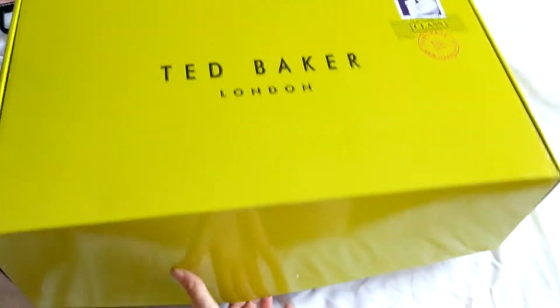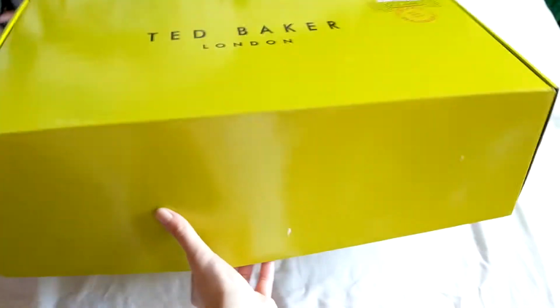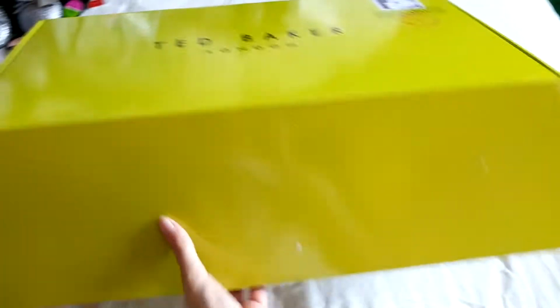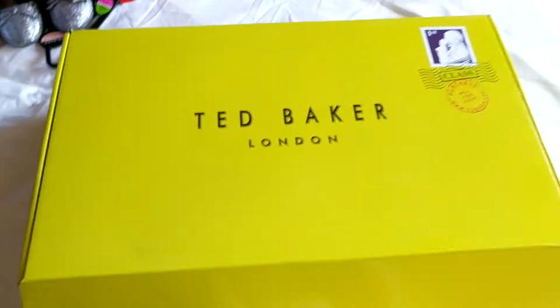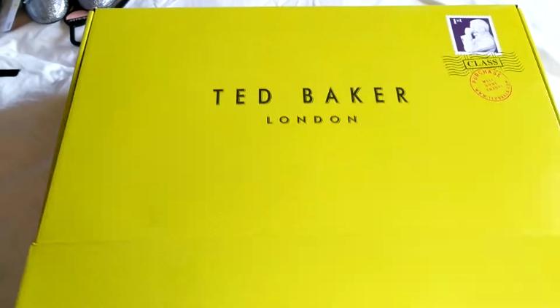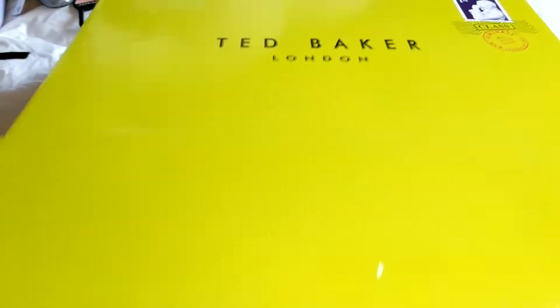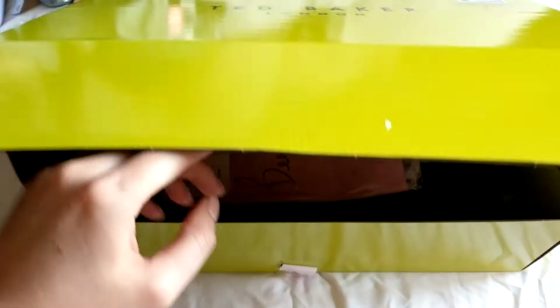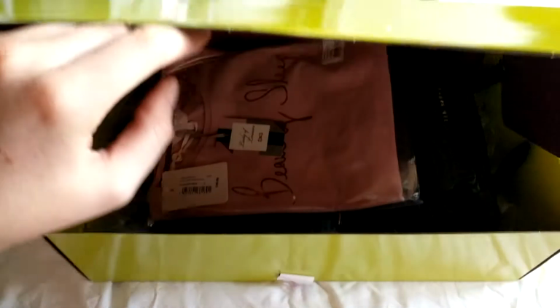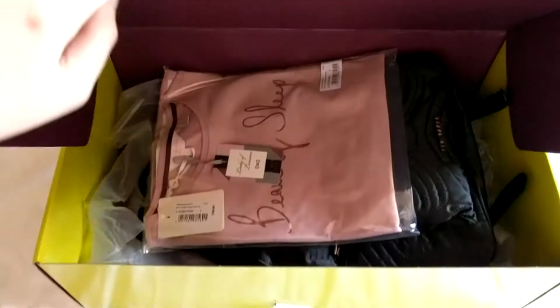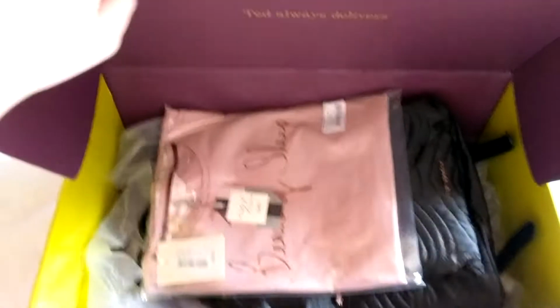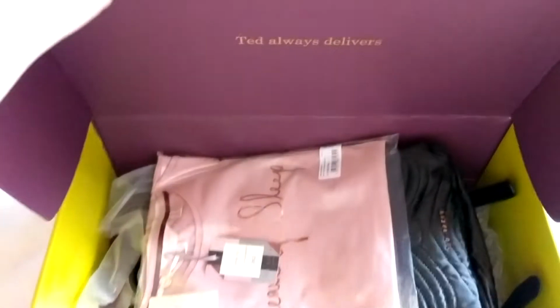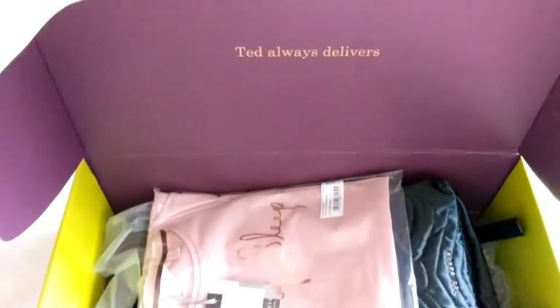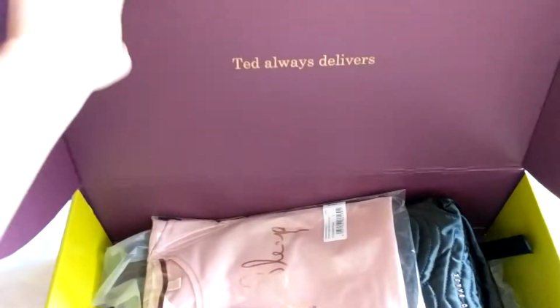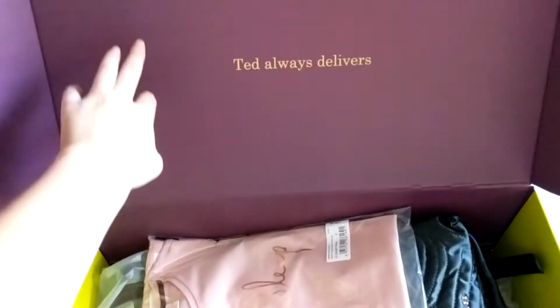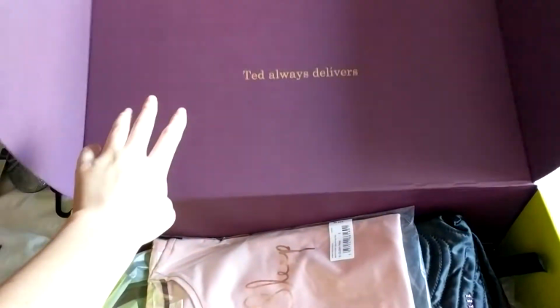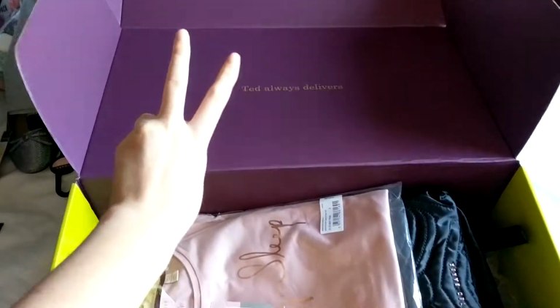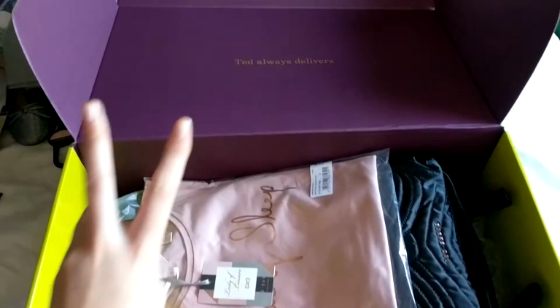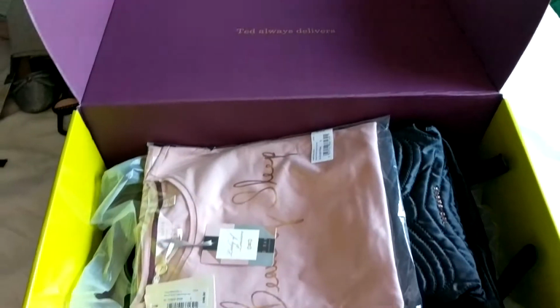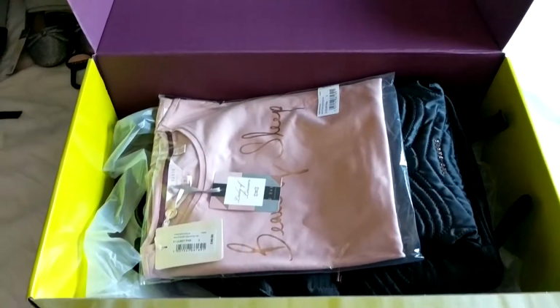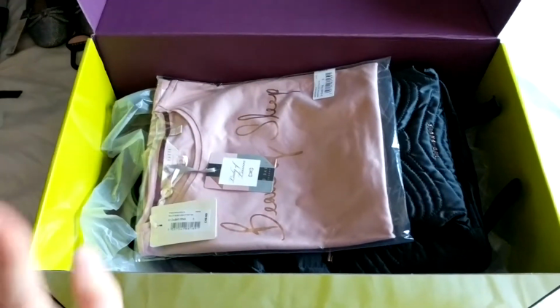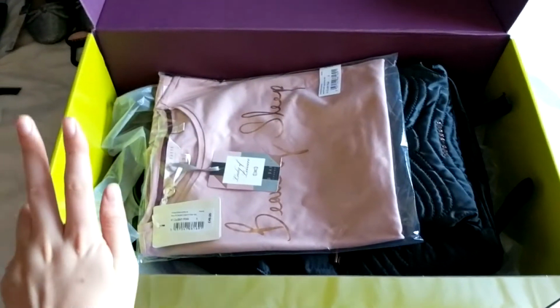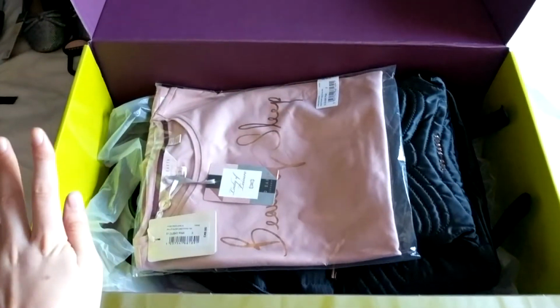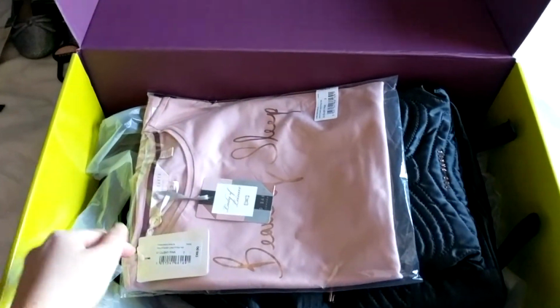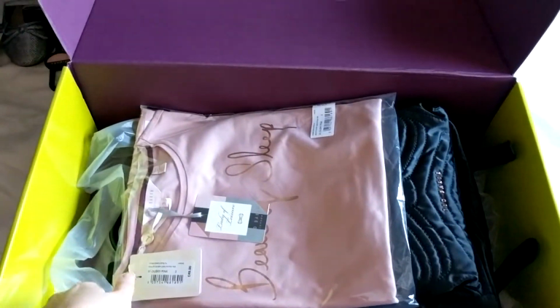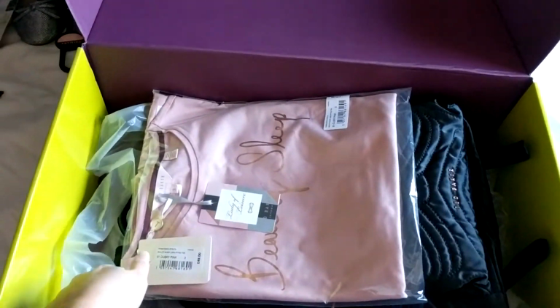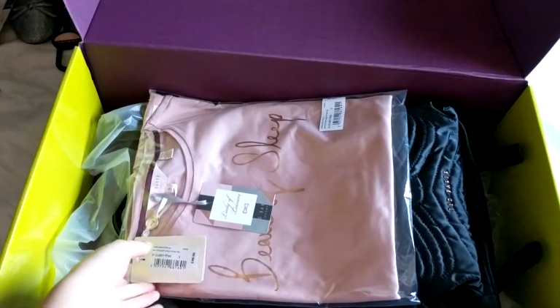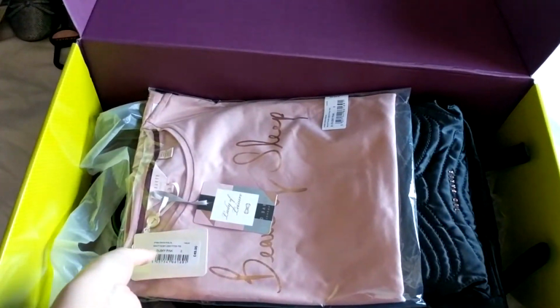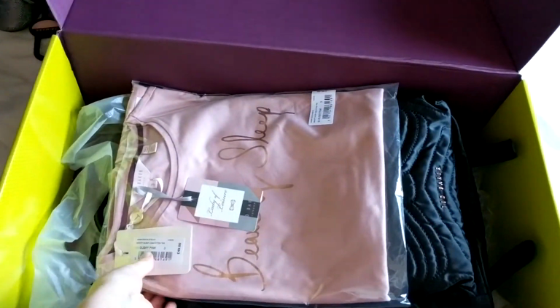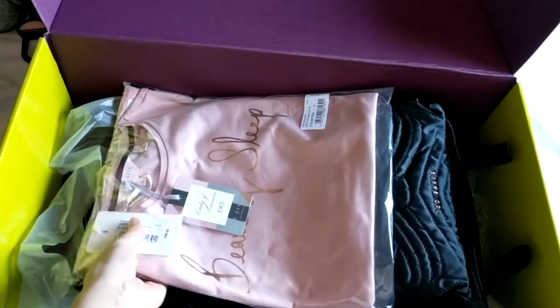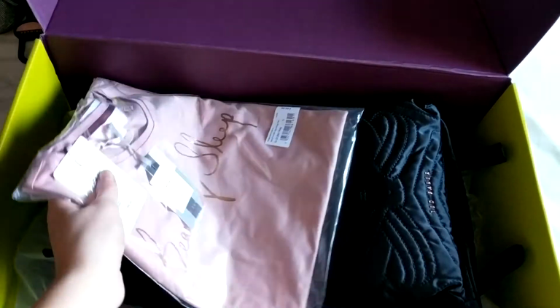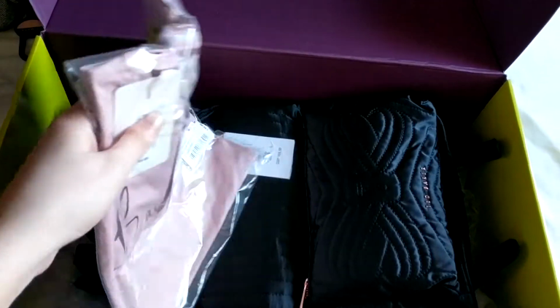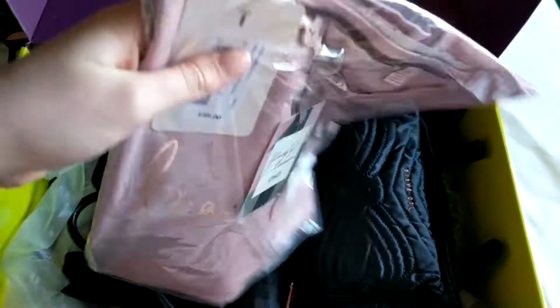So I'm just going to open it and show you guys what I purchased. I actually only bought two items. They've got a huge, huge sale on at the moment, so I would highly recommend go checking out.